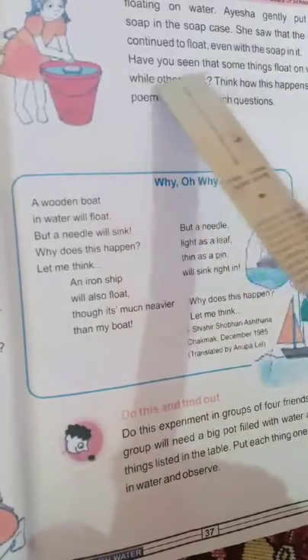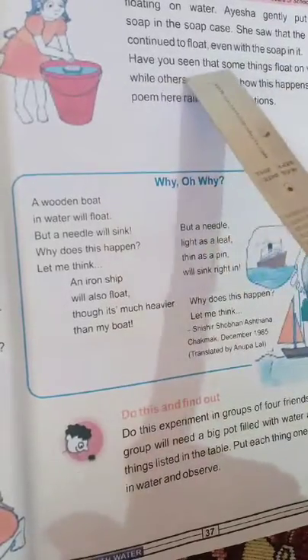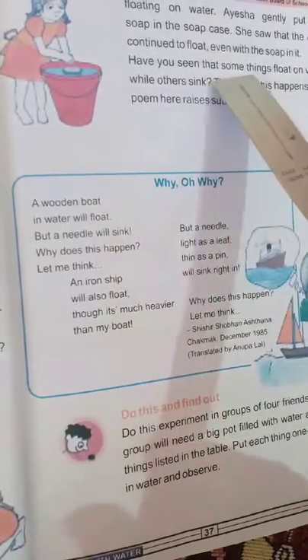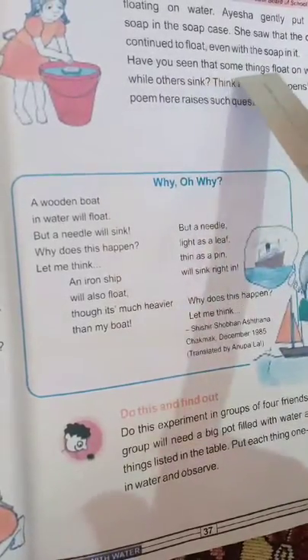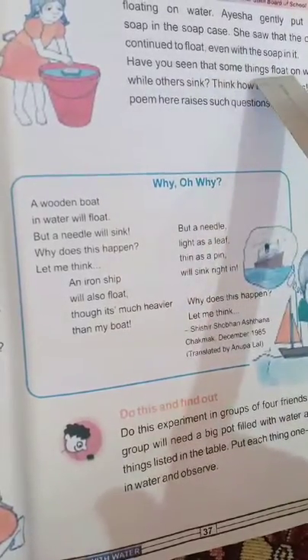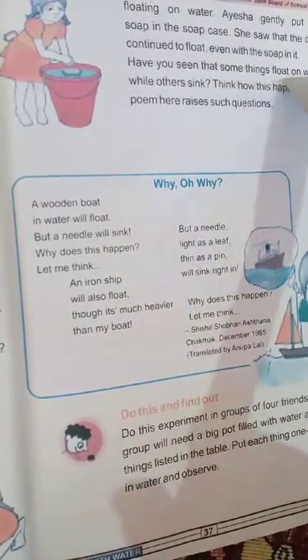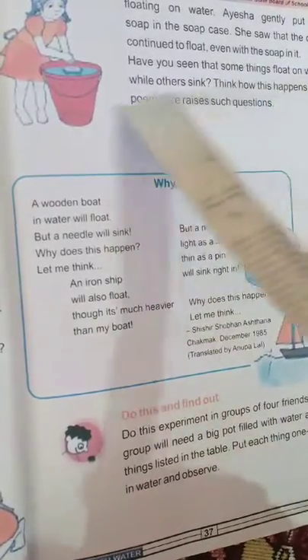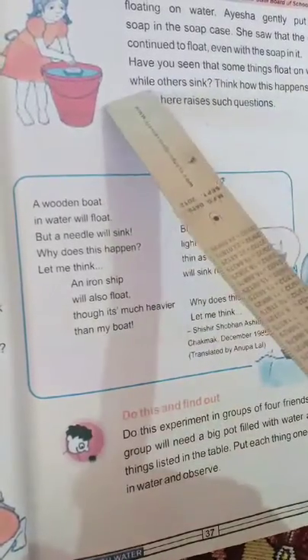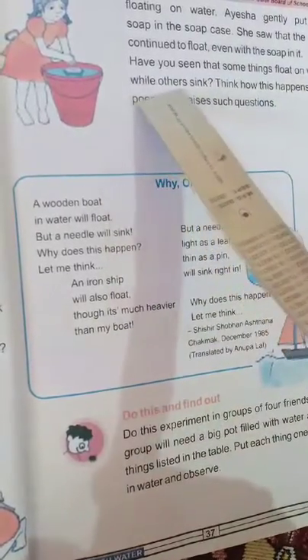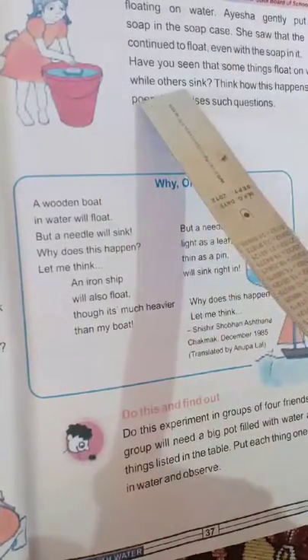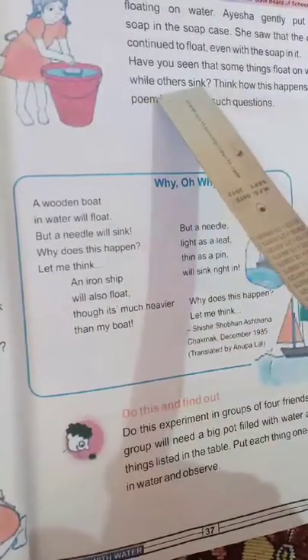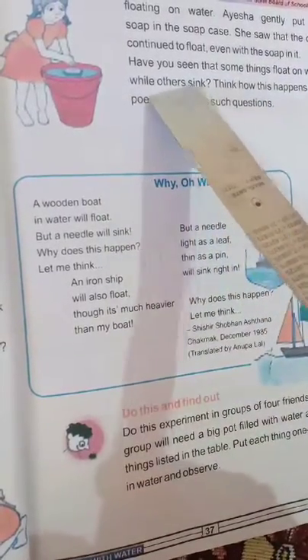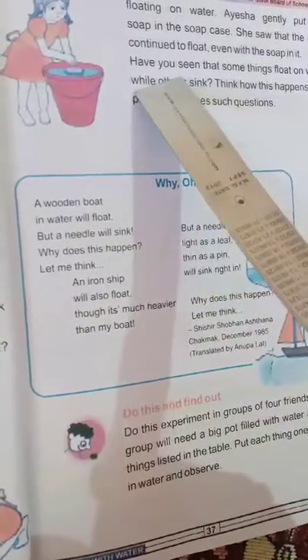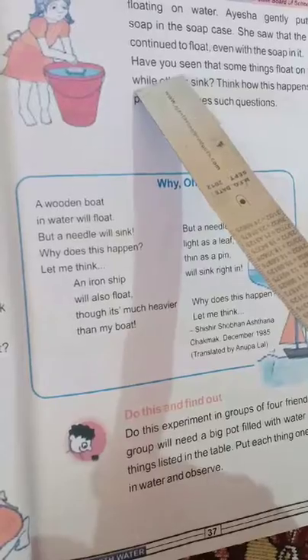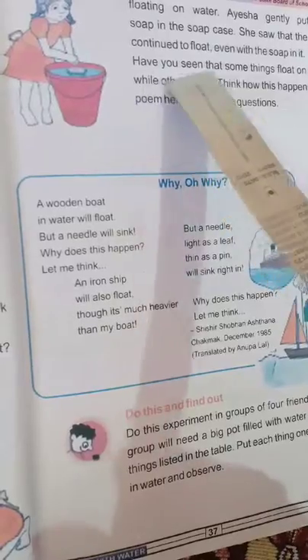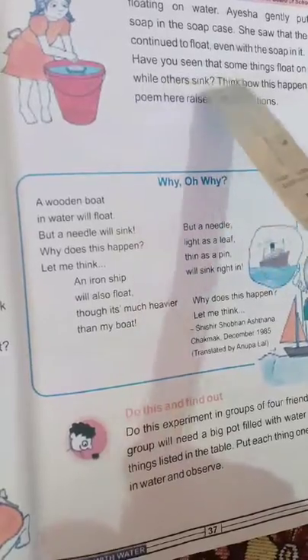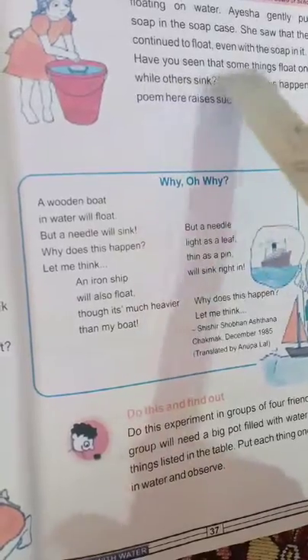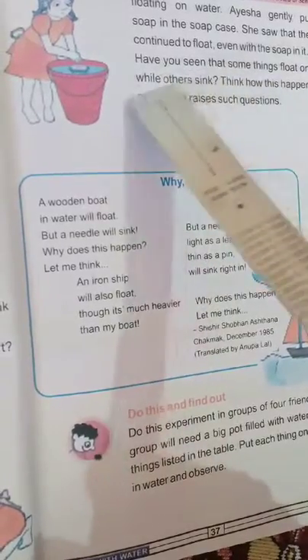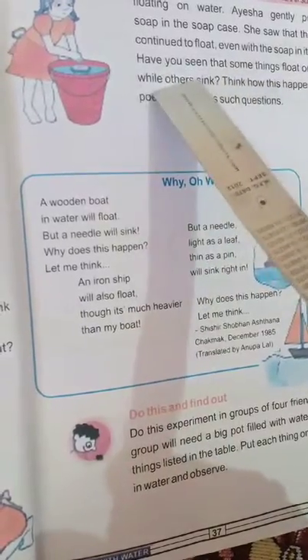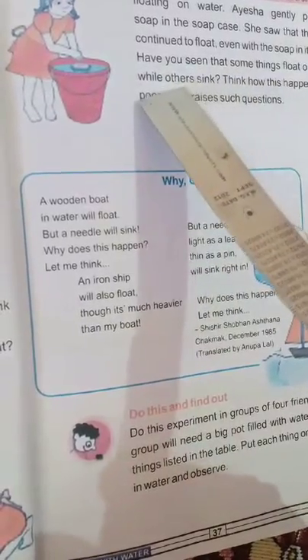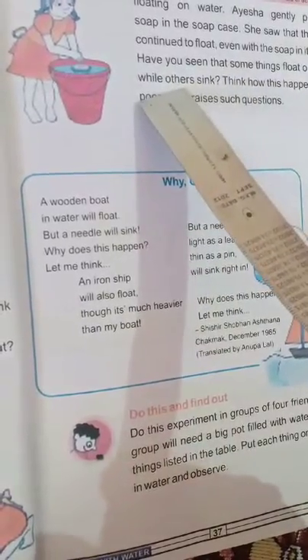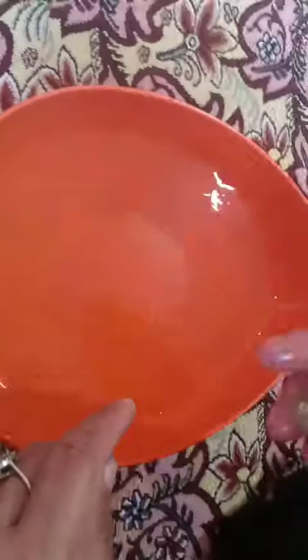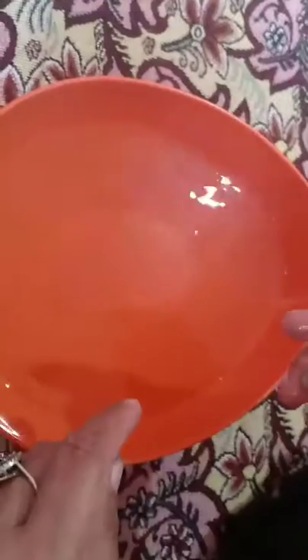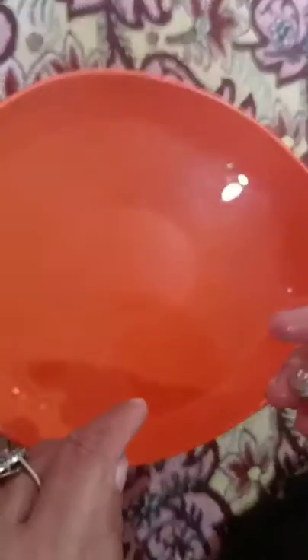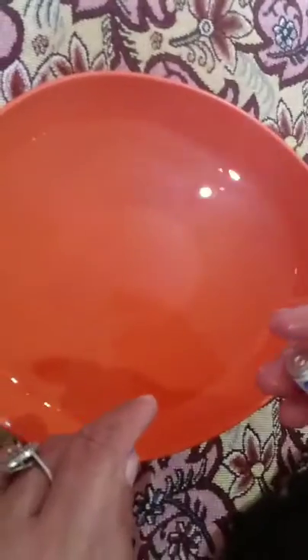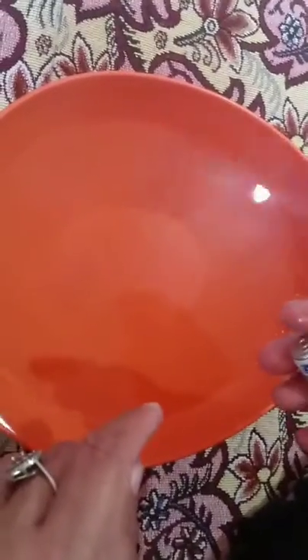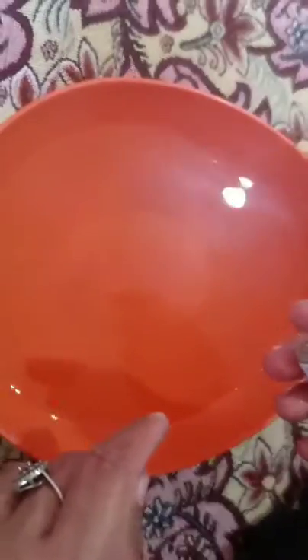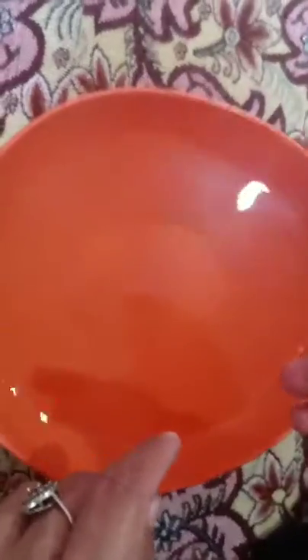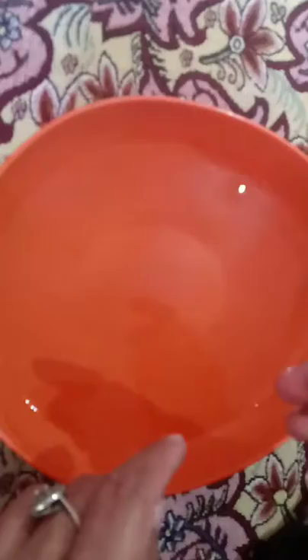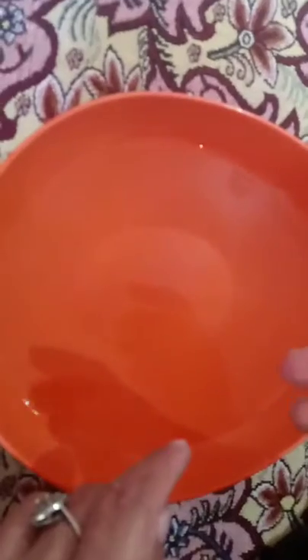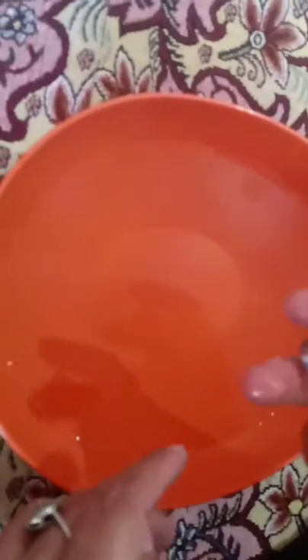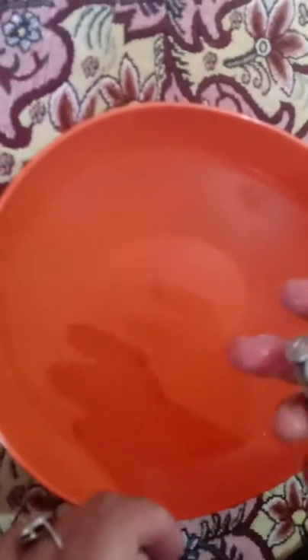Have you seen that some things float on water while others sink? Ayesha thought about this and decided she would have to make an experiment to find out why.